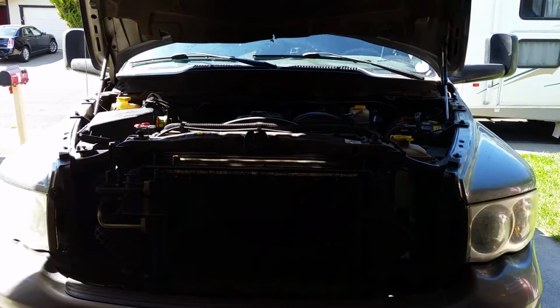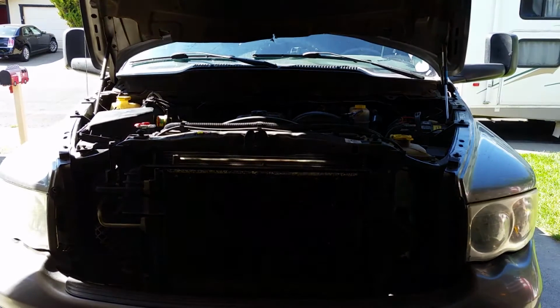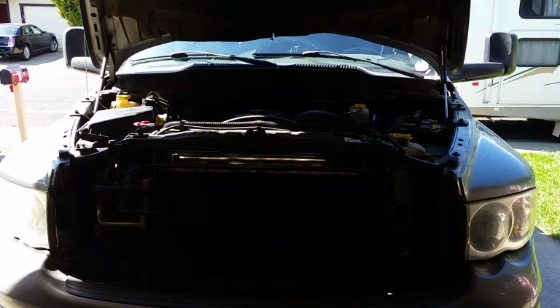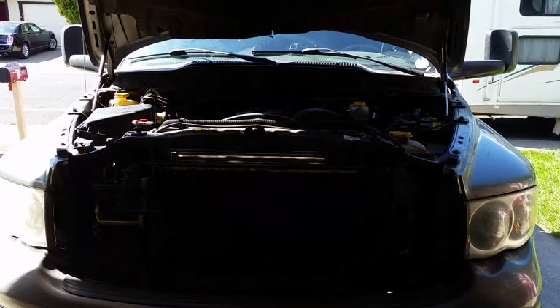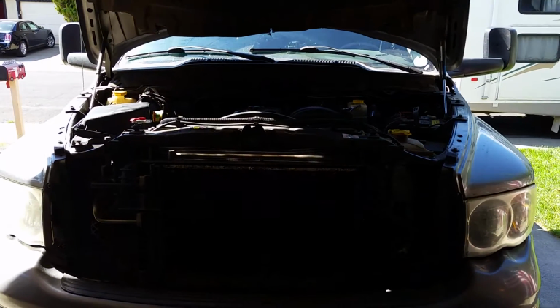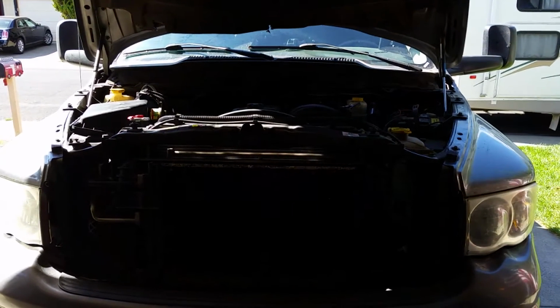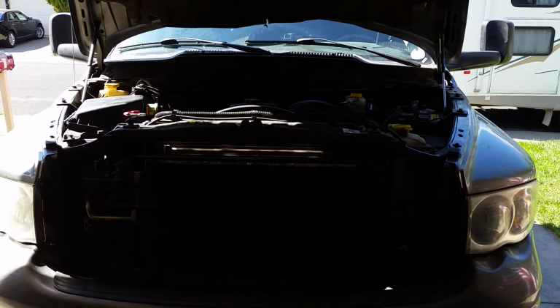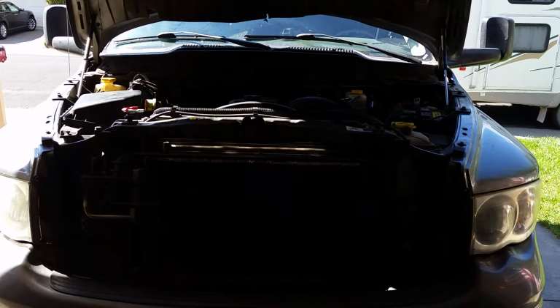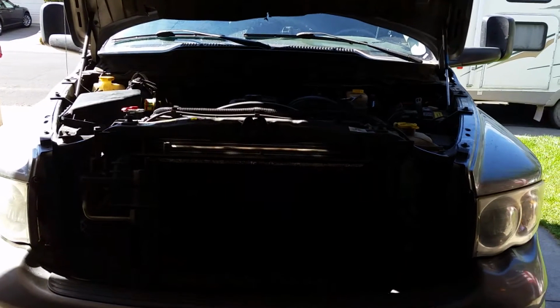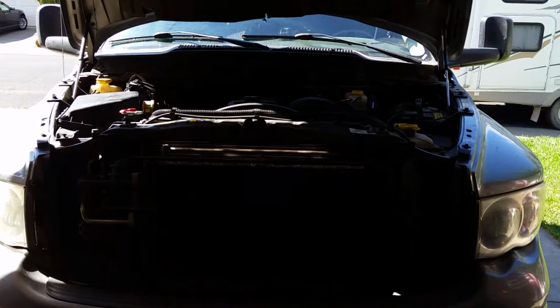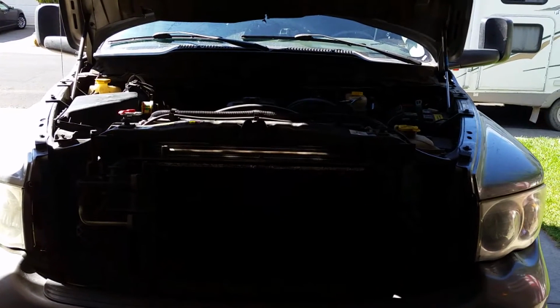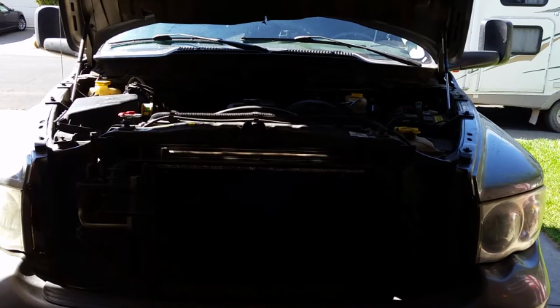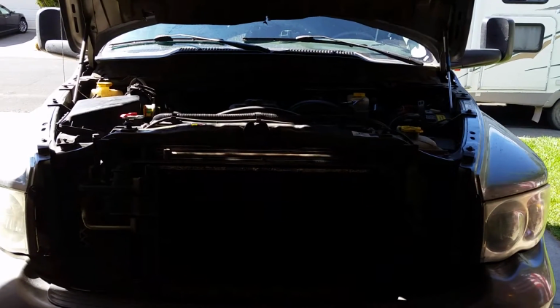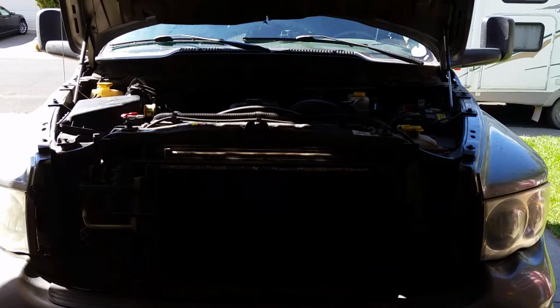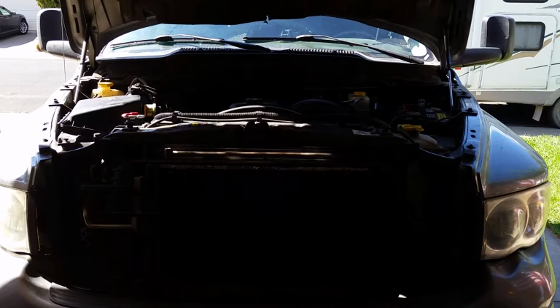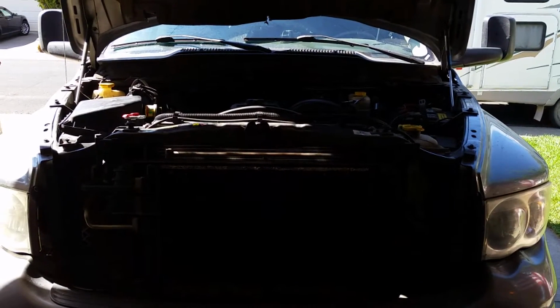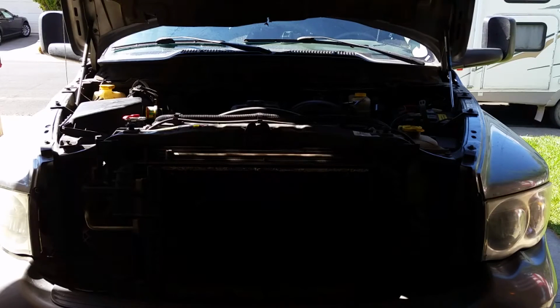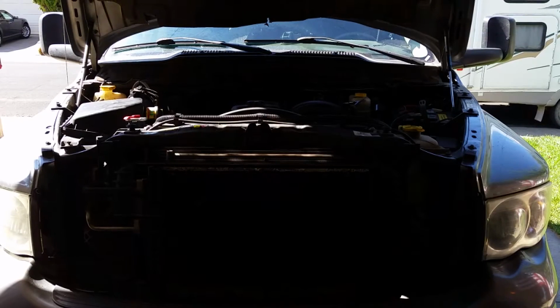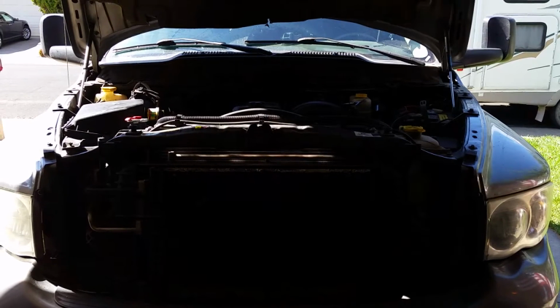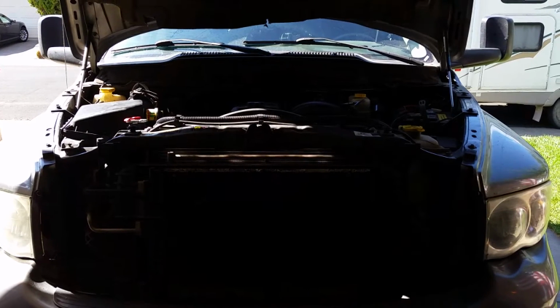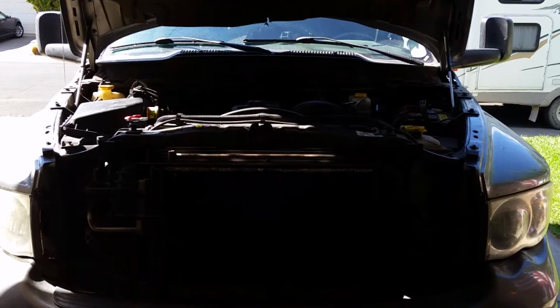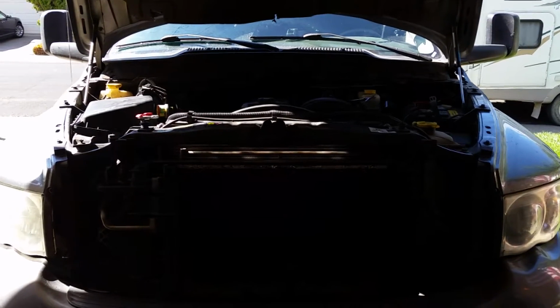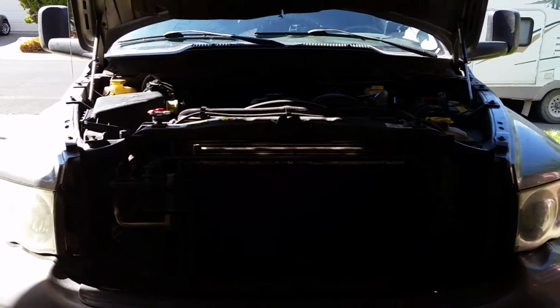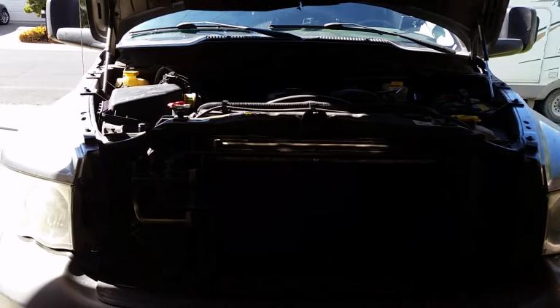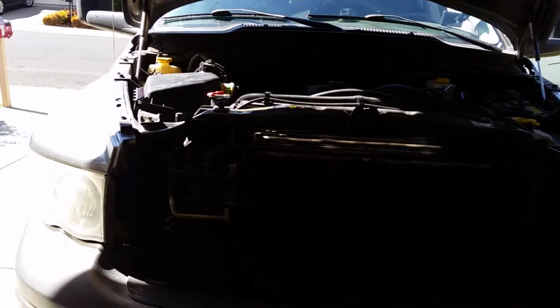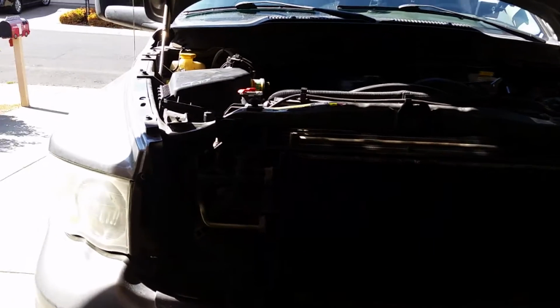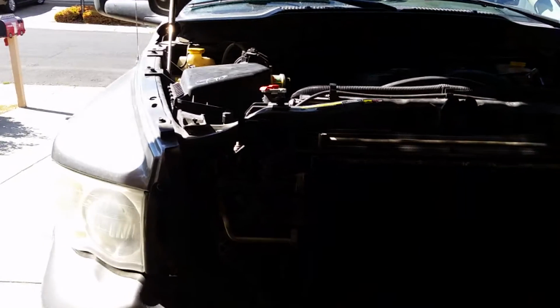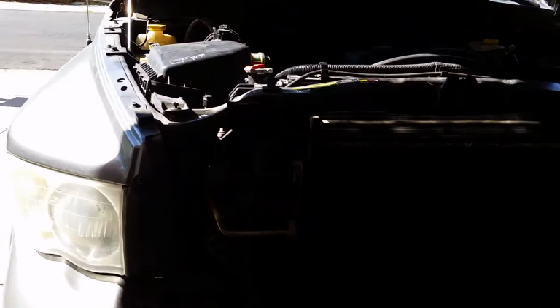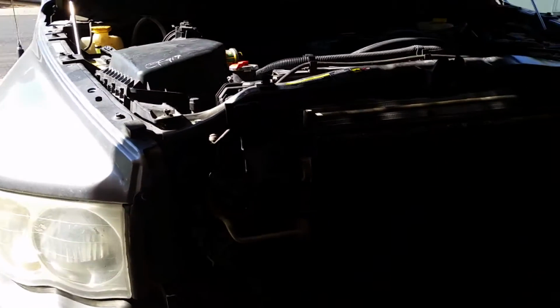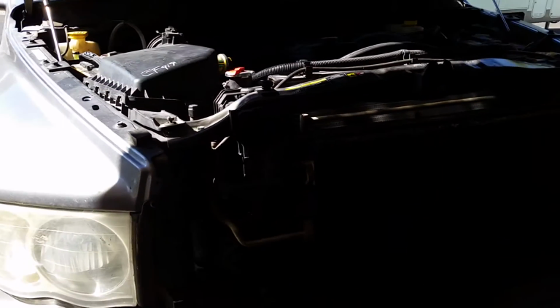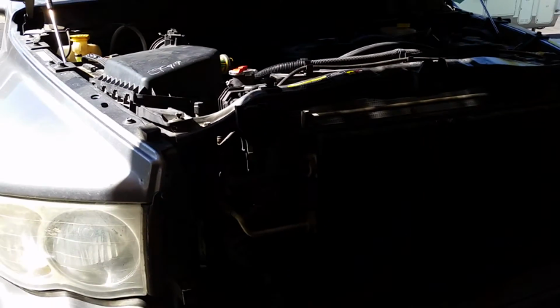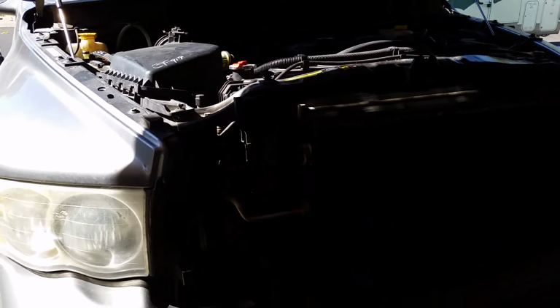Hey guys, Rob D here again. It's a 2005 5.9 liter Dodge Cummins. Today I'm going to show you how to do the tone ring modification.